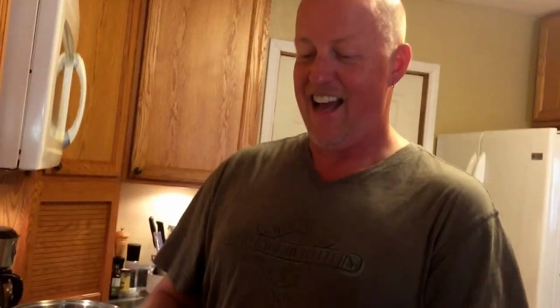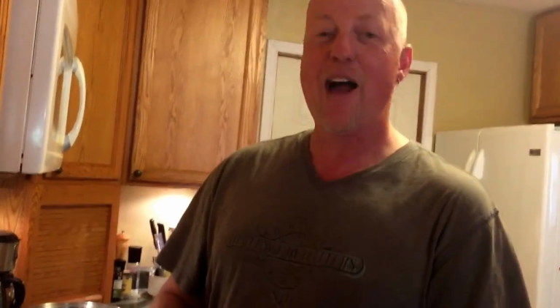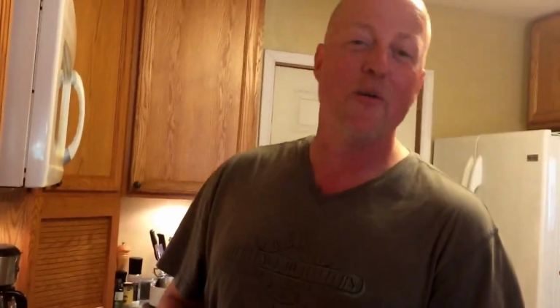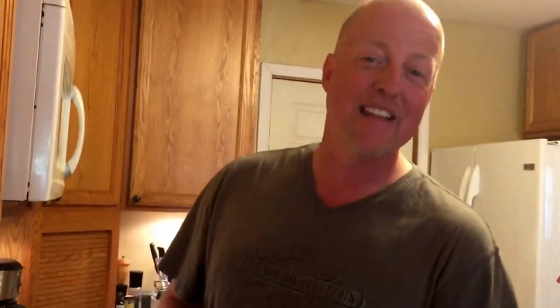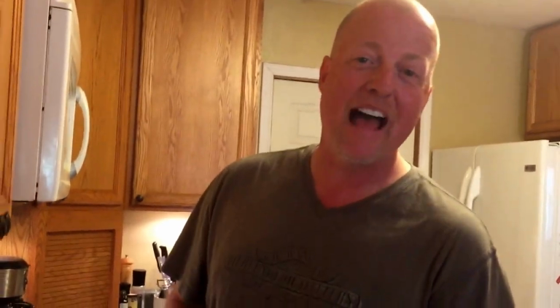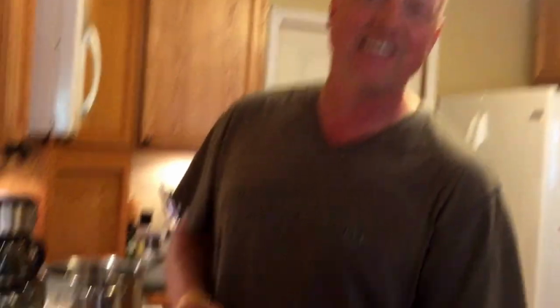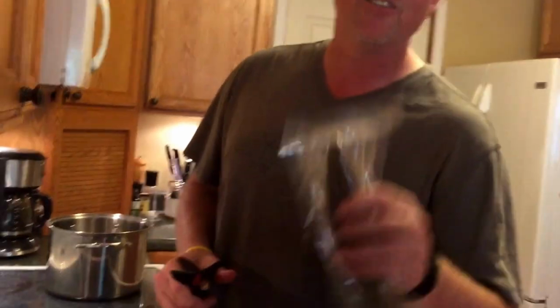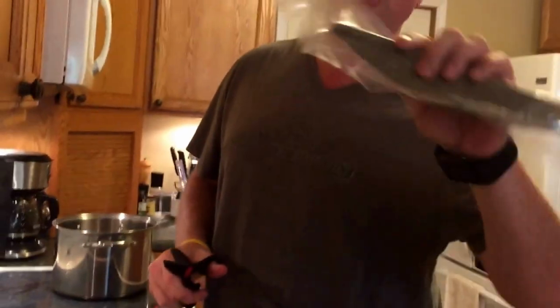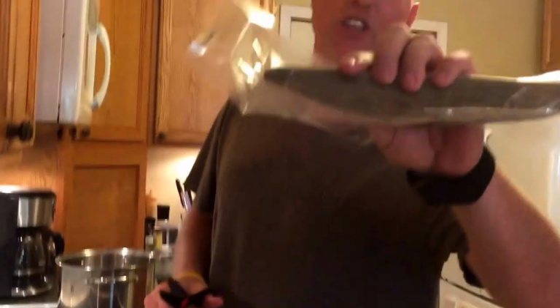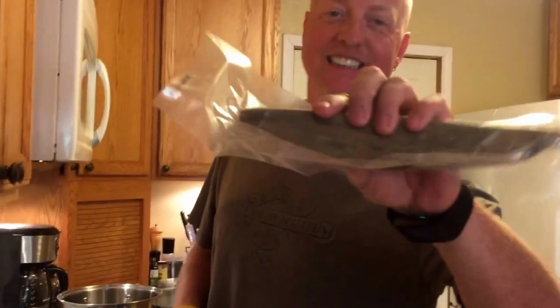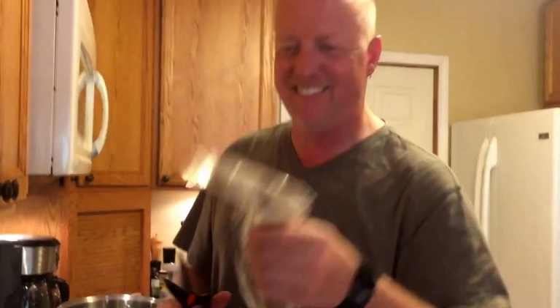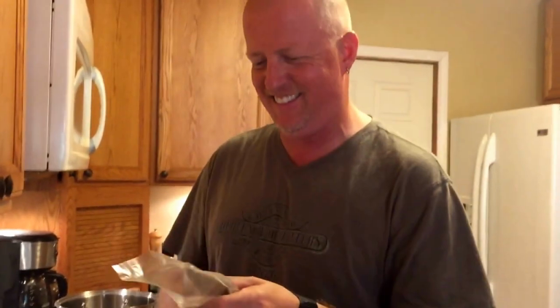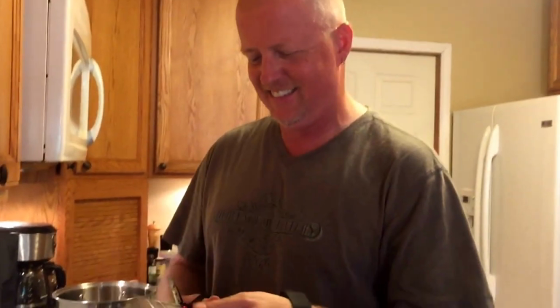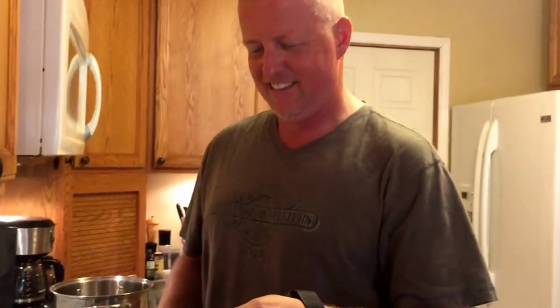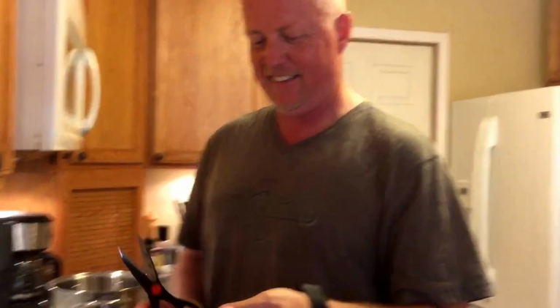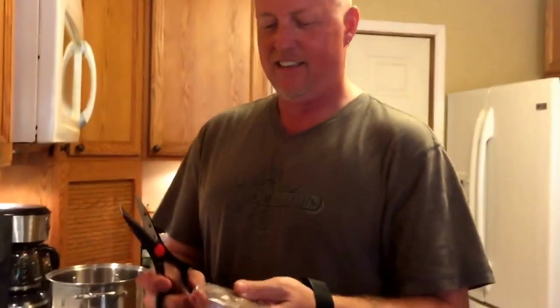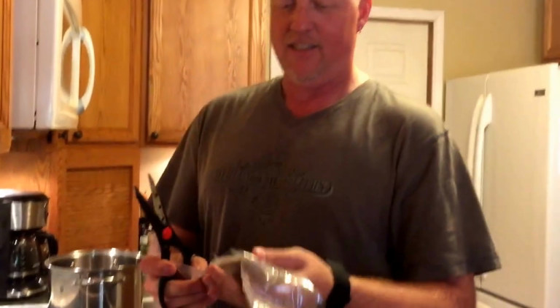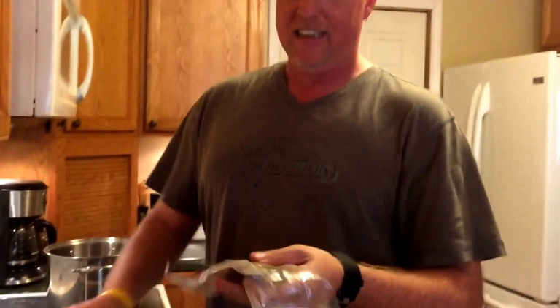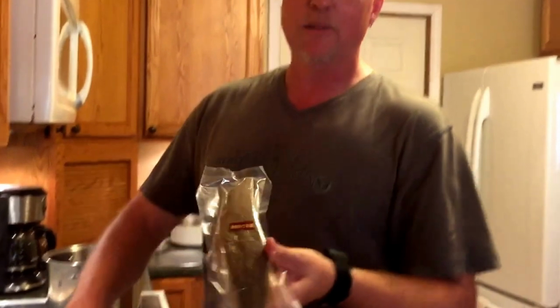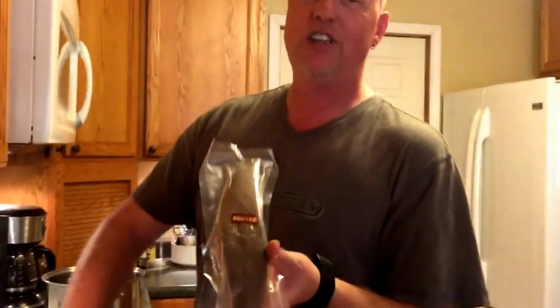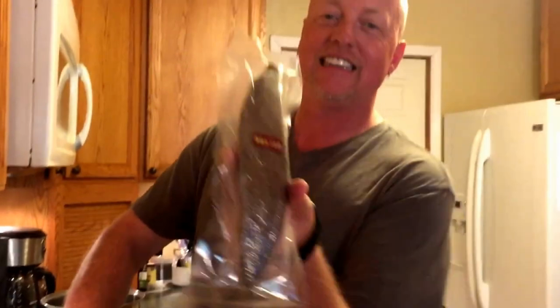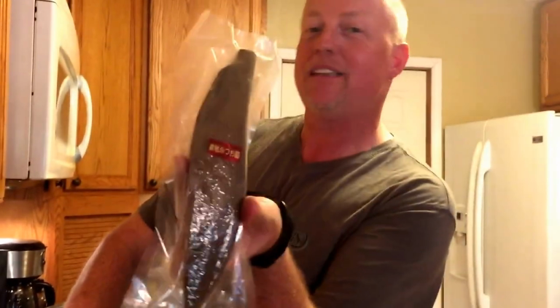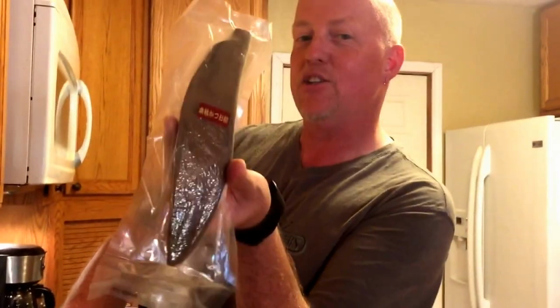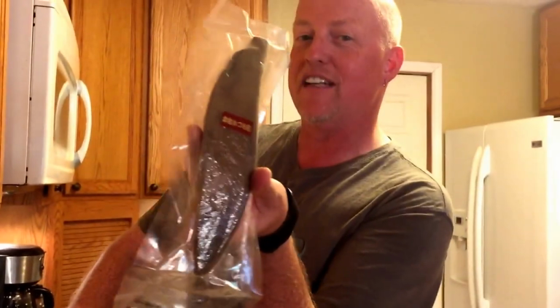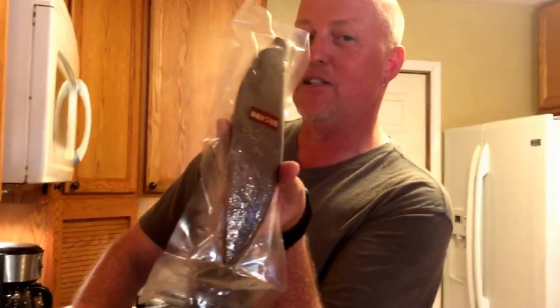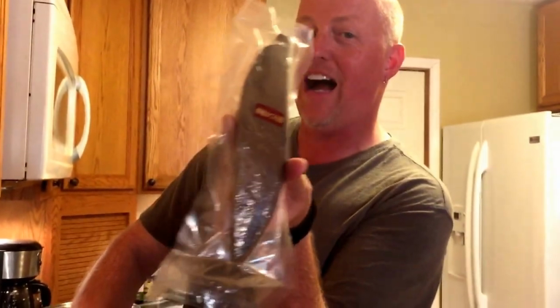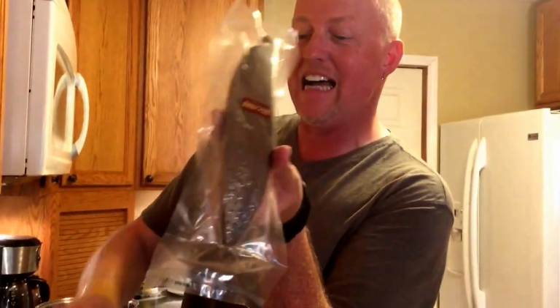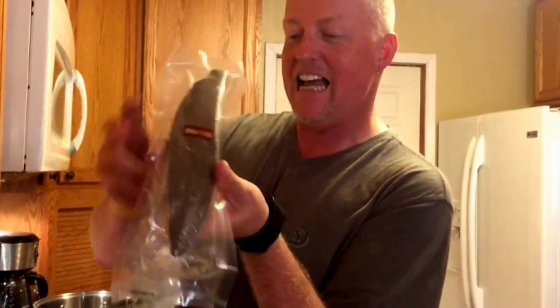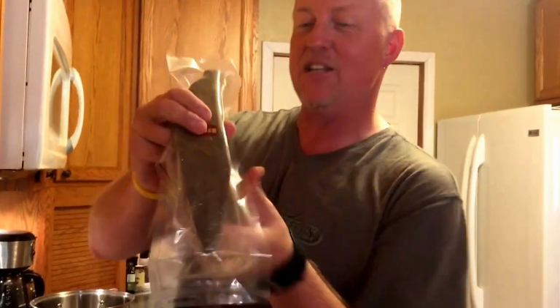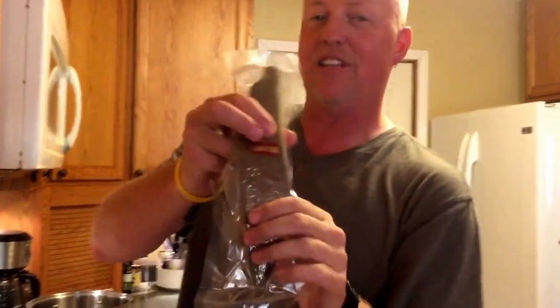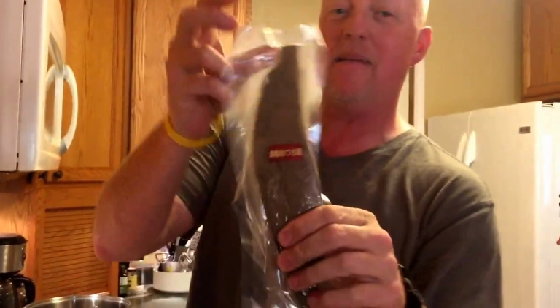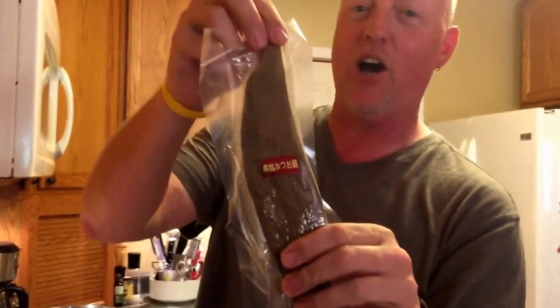We're opening the package of Katsubushi. Curiosity — what is Katsubushi? Katsubushi is skipjack tuna that's been dried and used in miso.